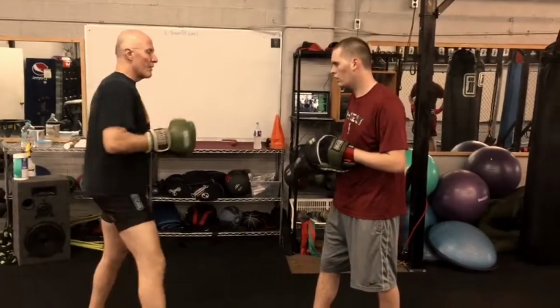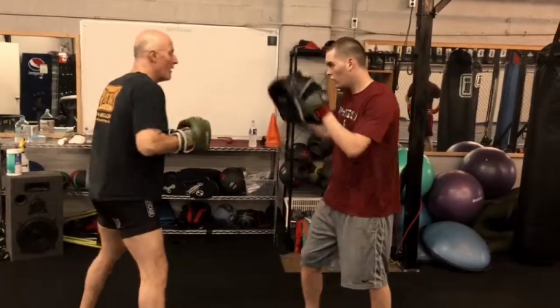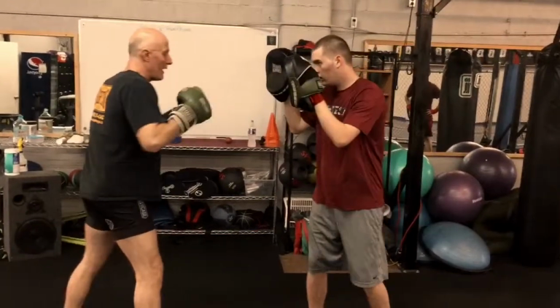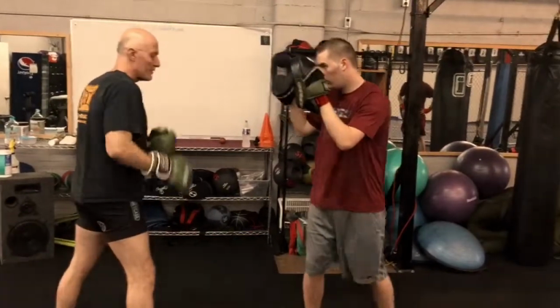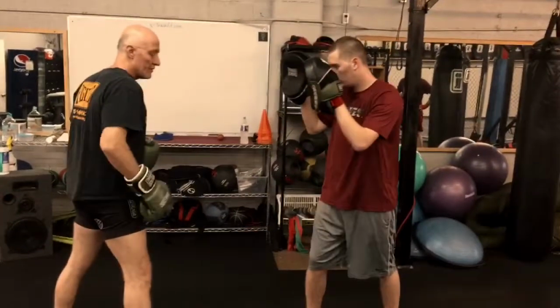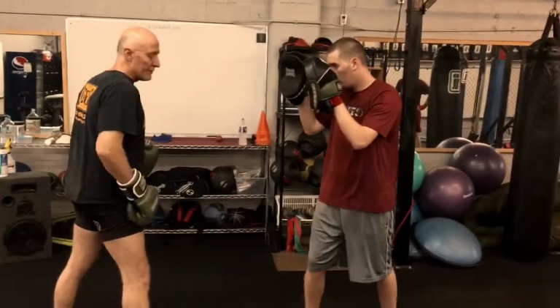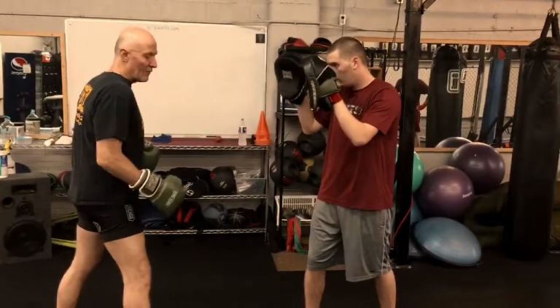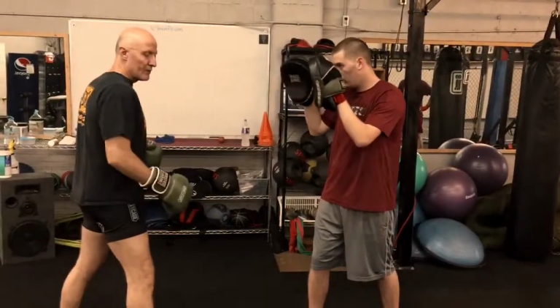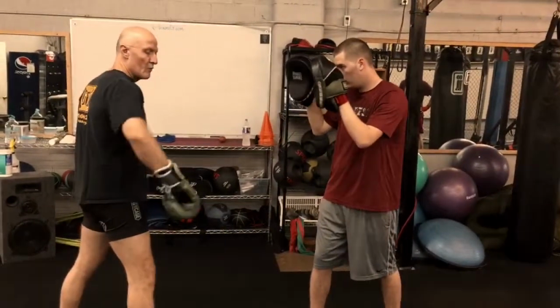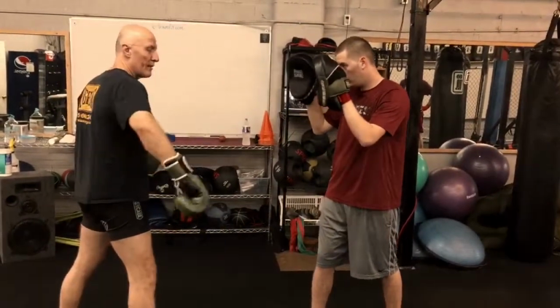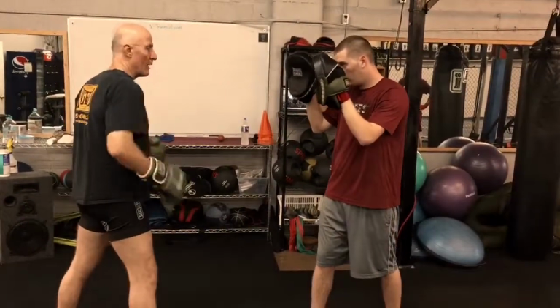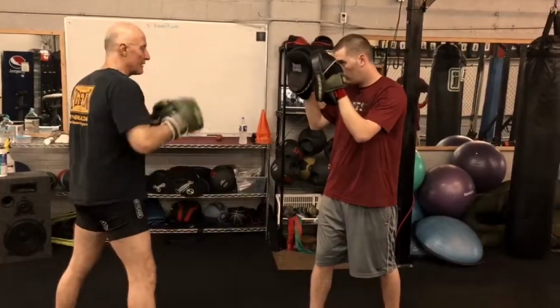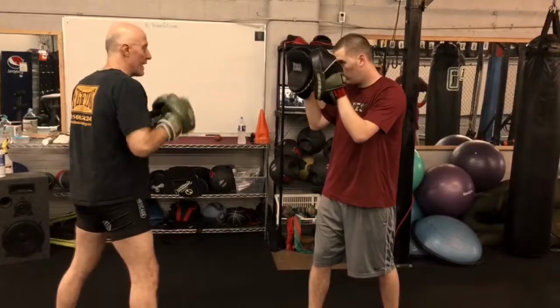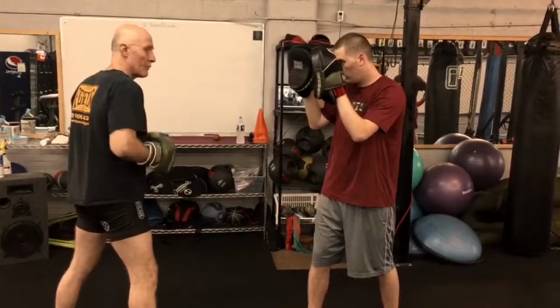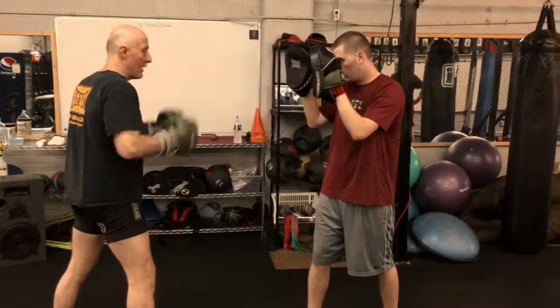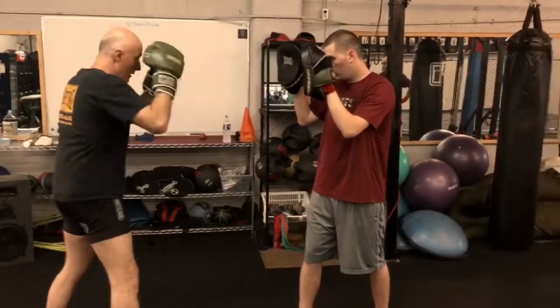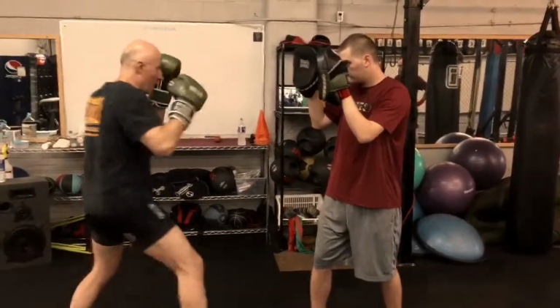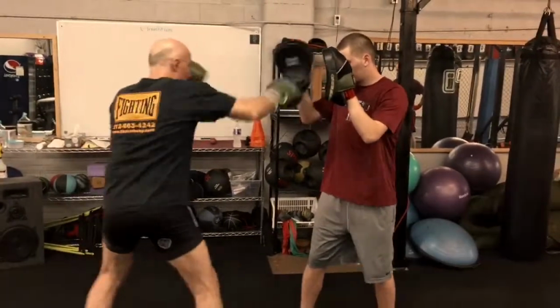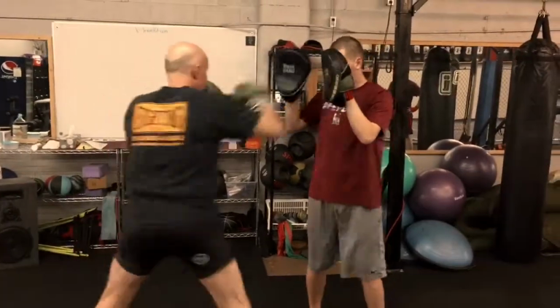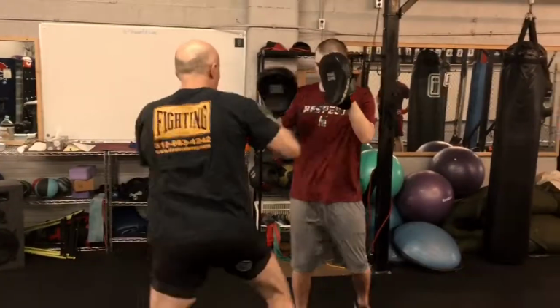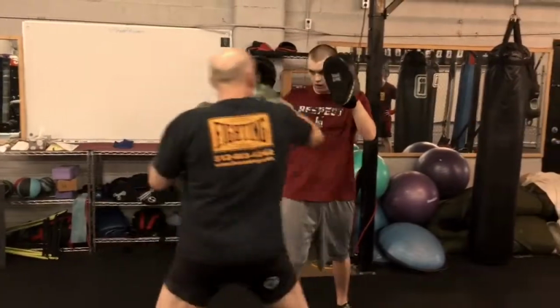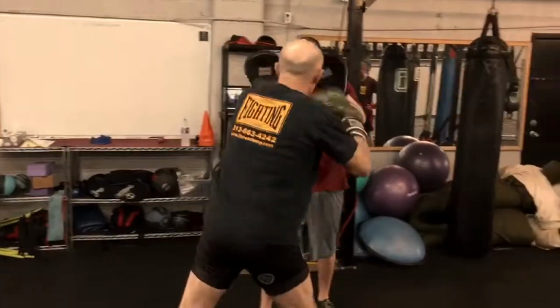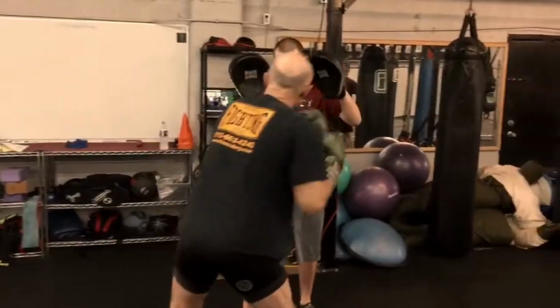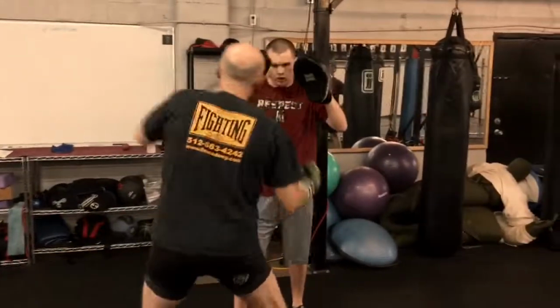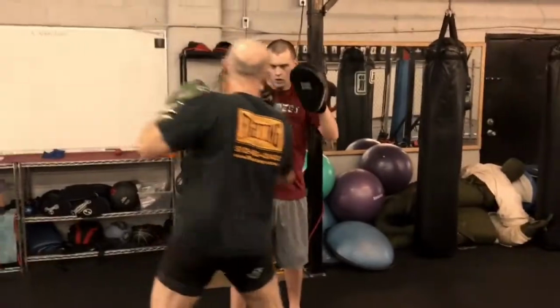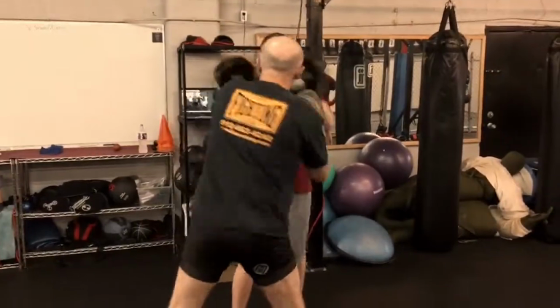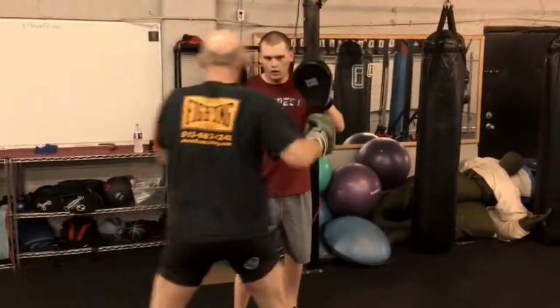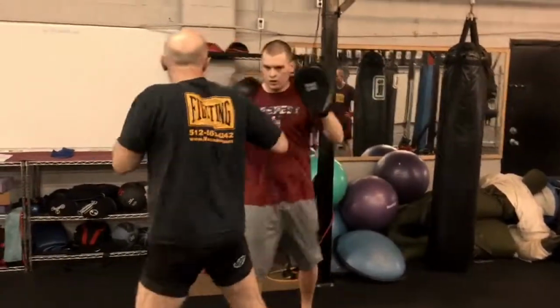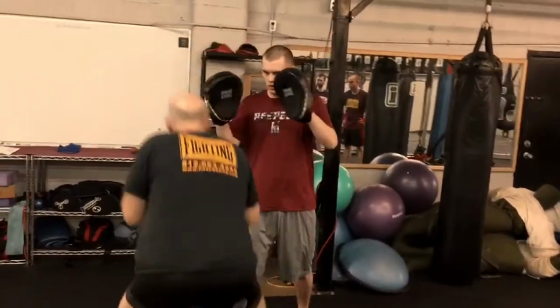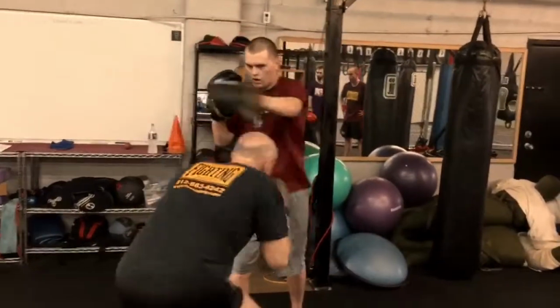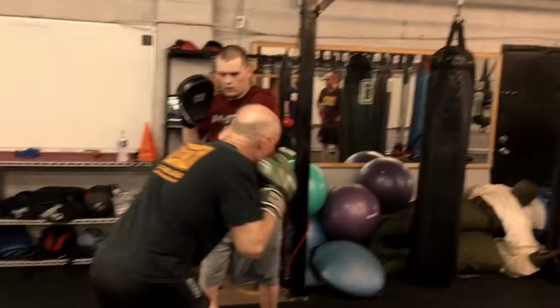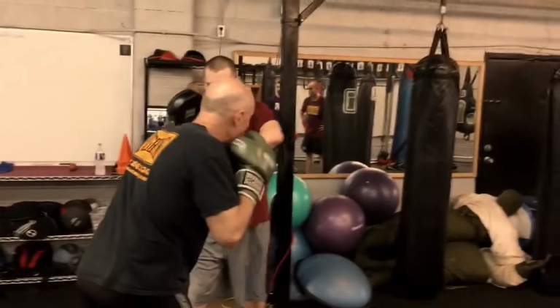Since I'm a southpaw, I'm going to start moving to my right as I jab — triple jab, jab, jab, cross, uppercut, cross, hook — right into a weave.